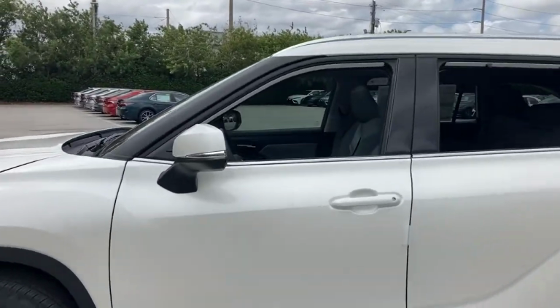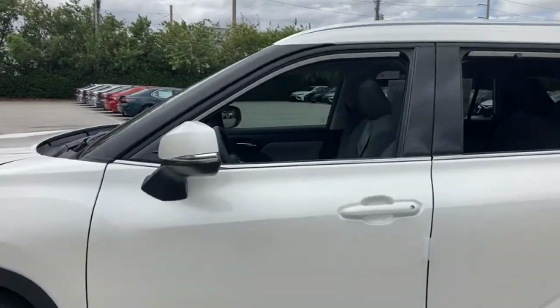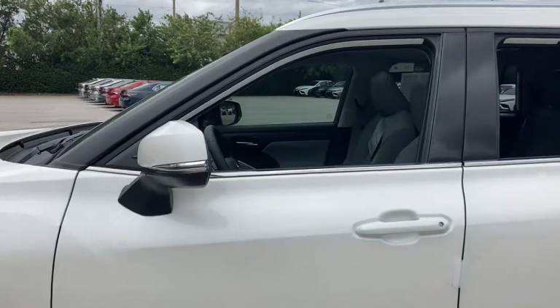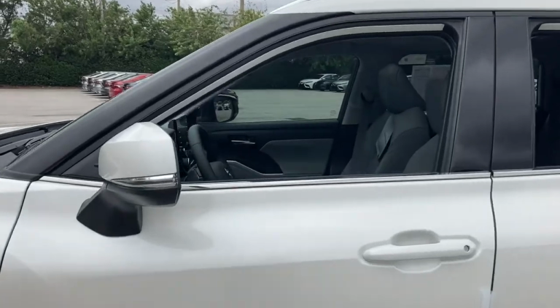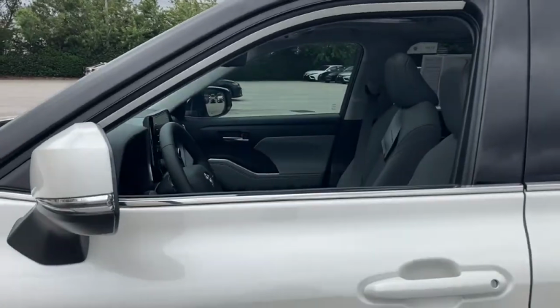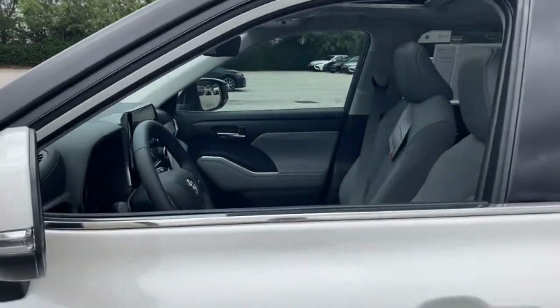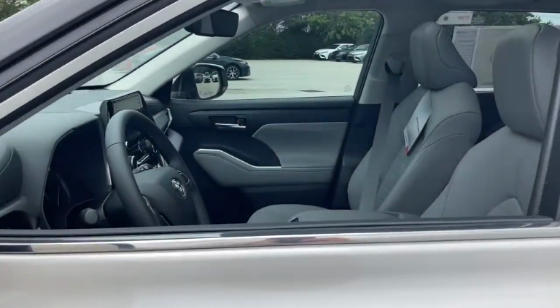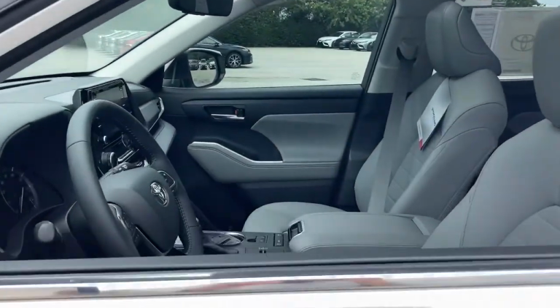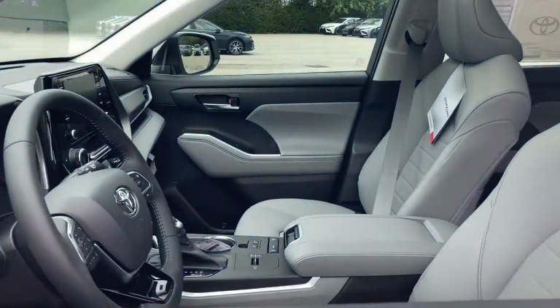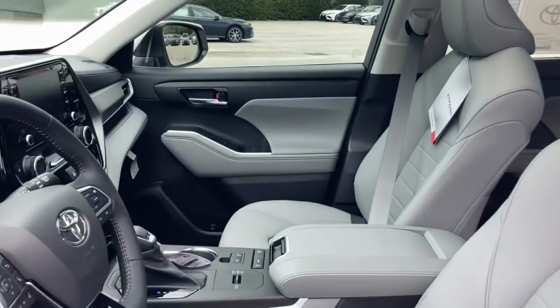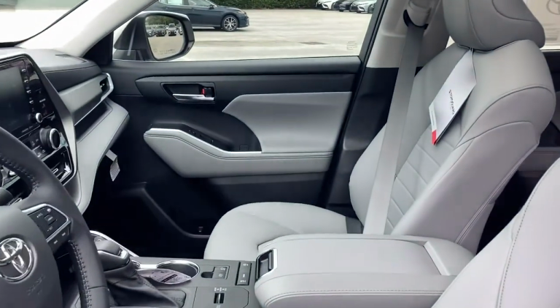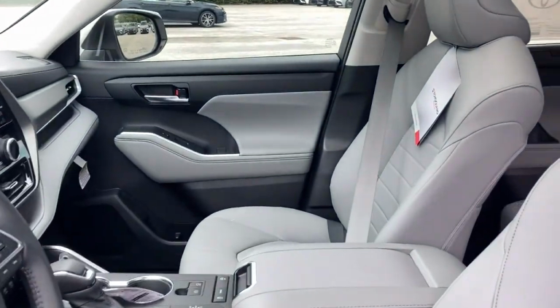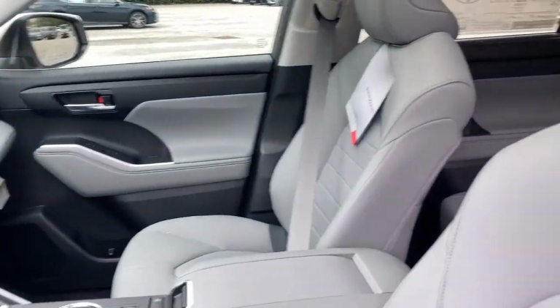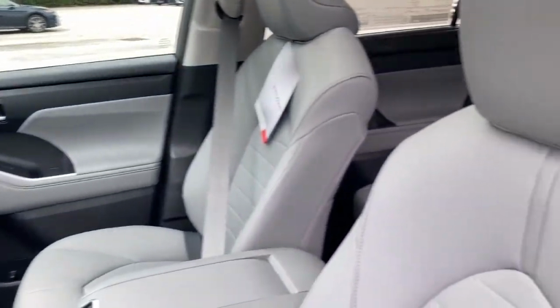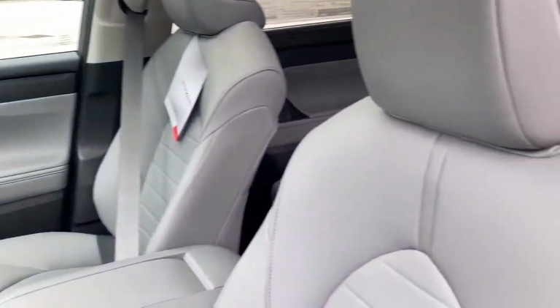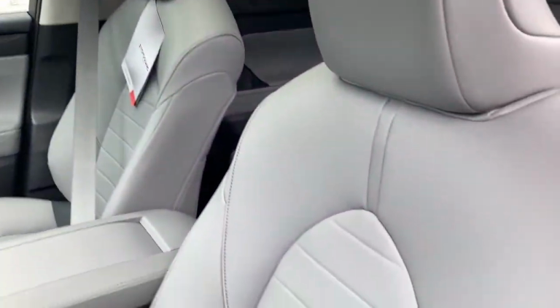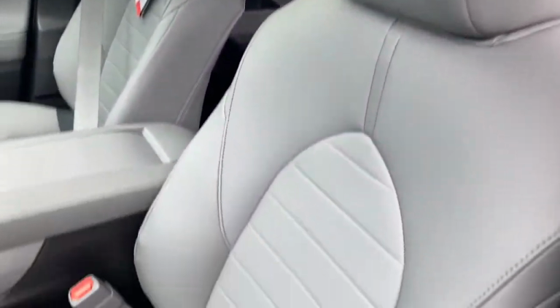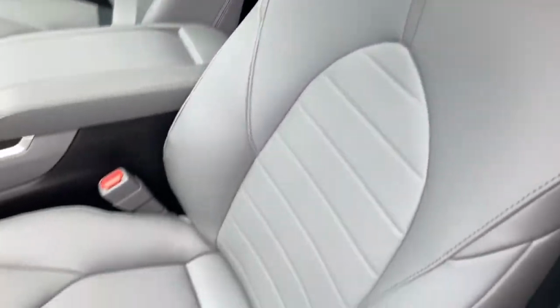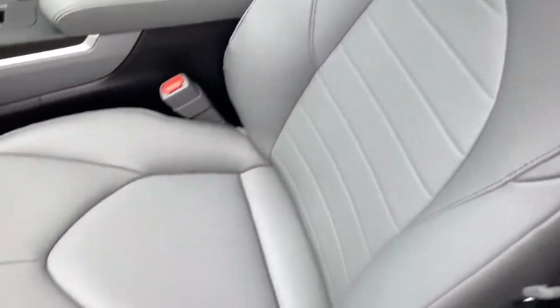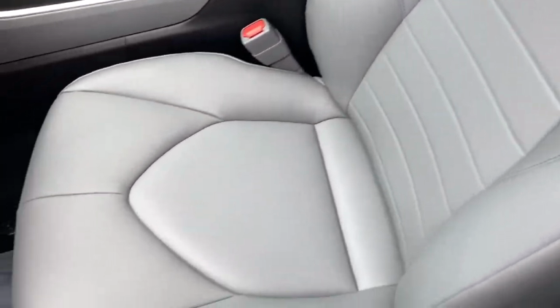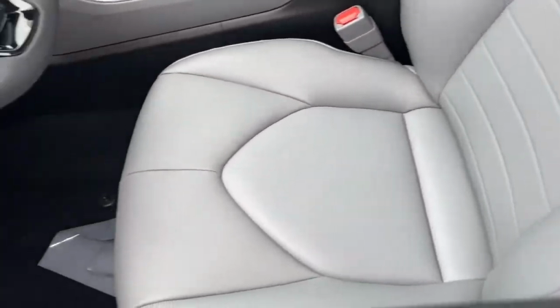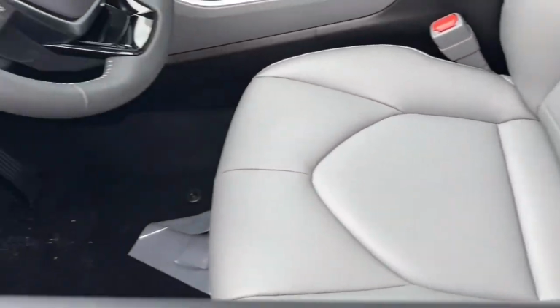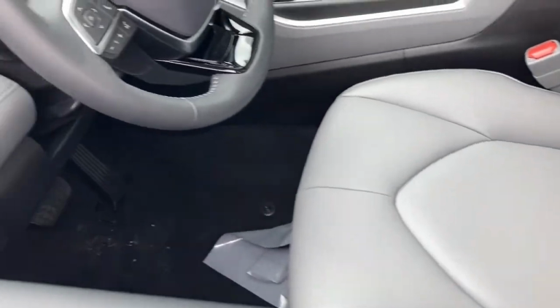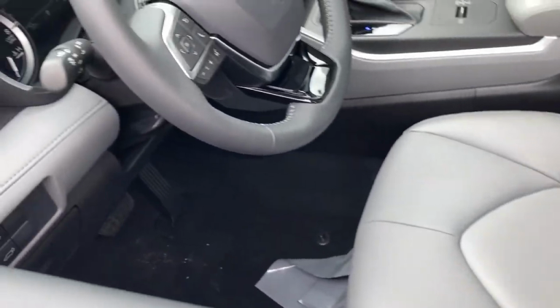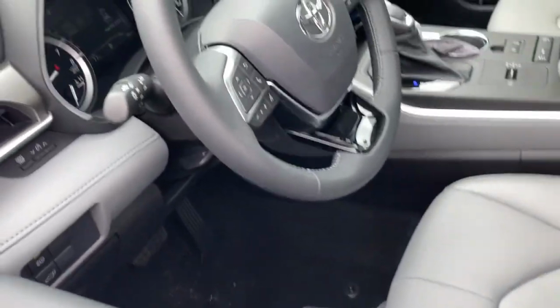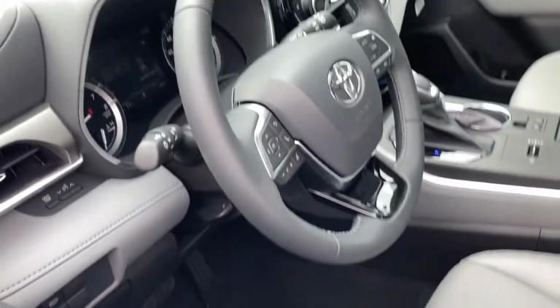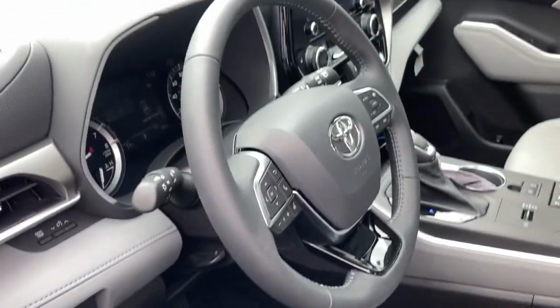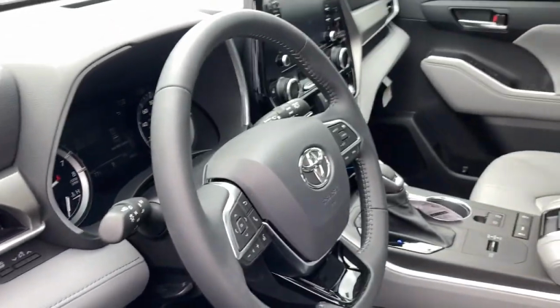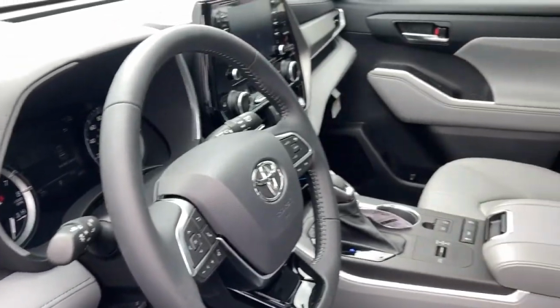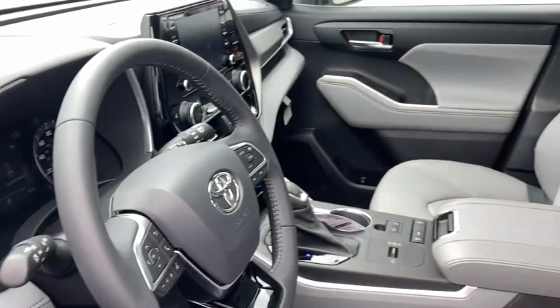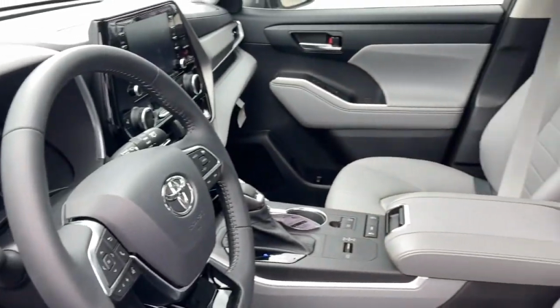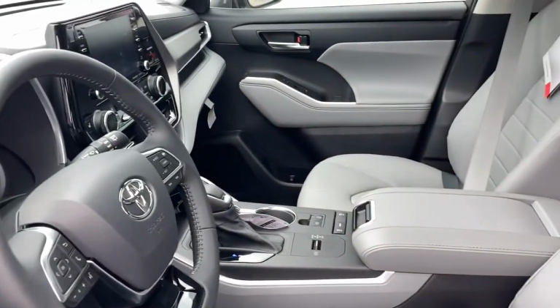With a flexible interior that seats up to eight, you'll be ready for a world of adventure. The following are some of this vehicle's highlighted options.